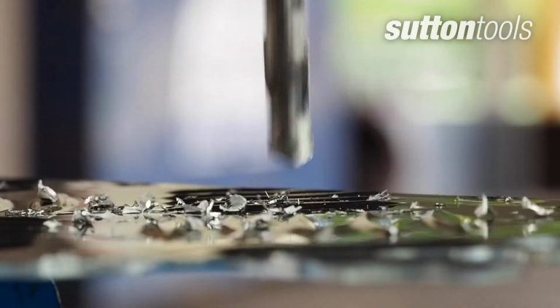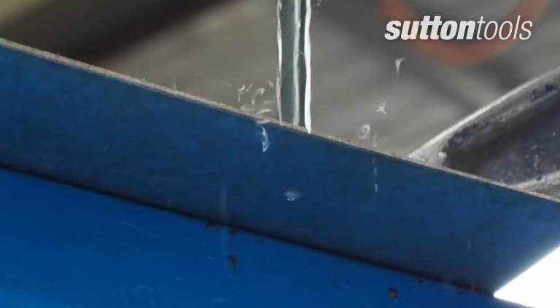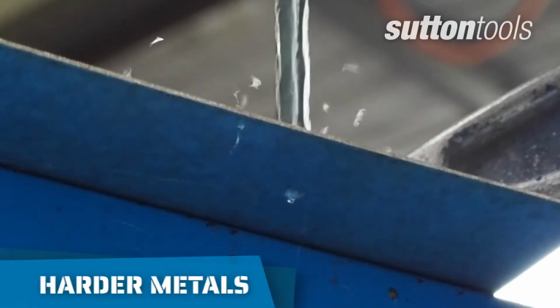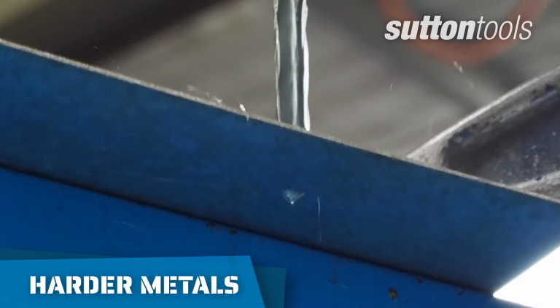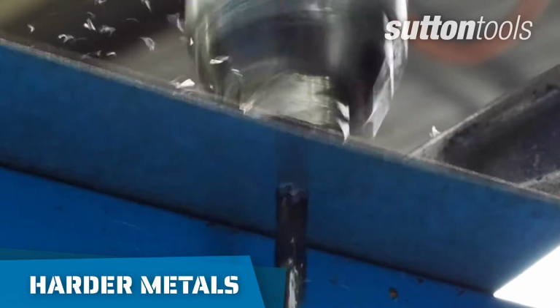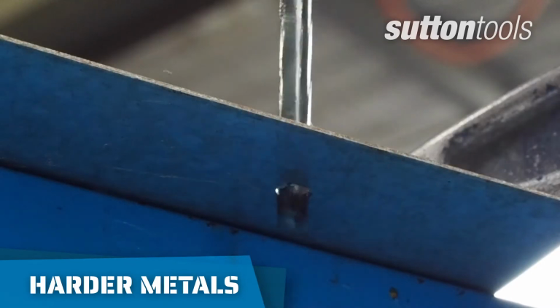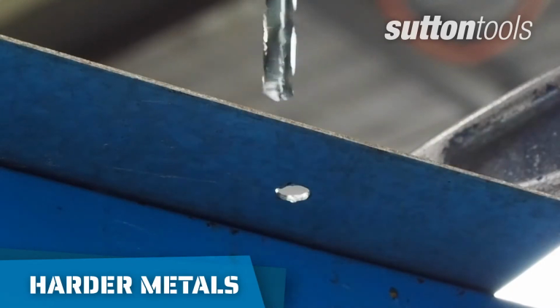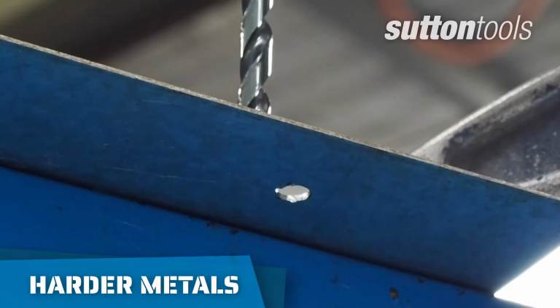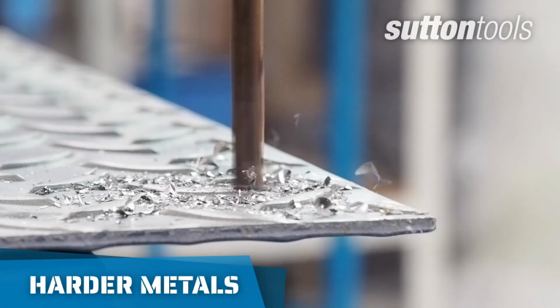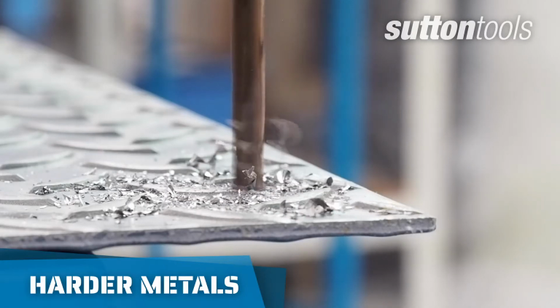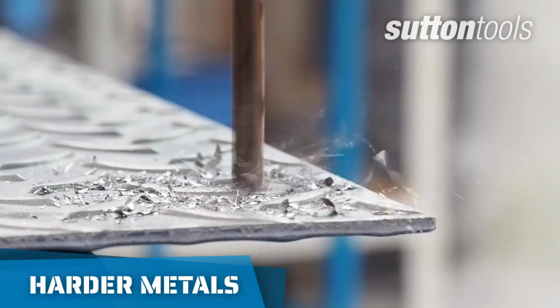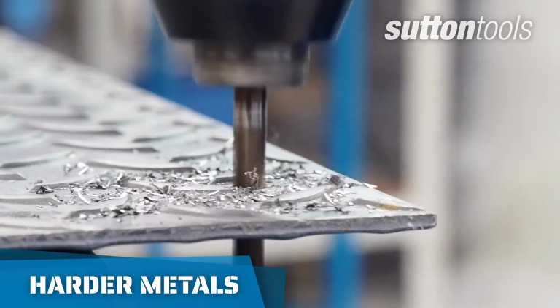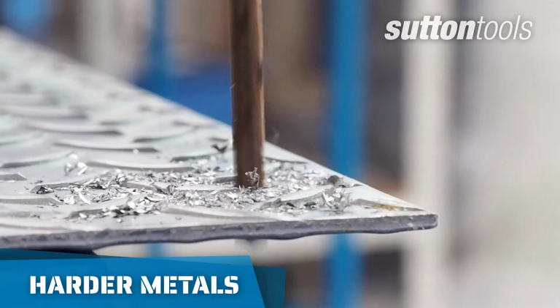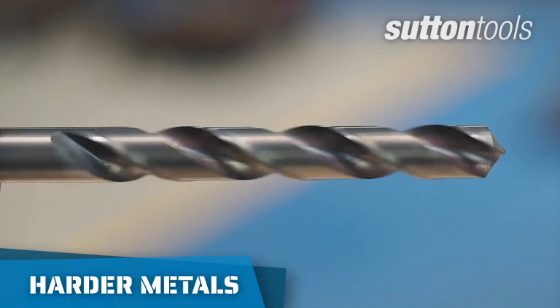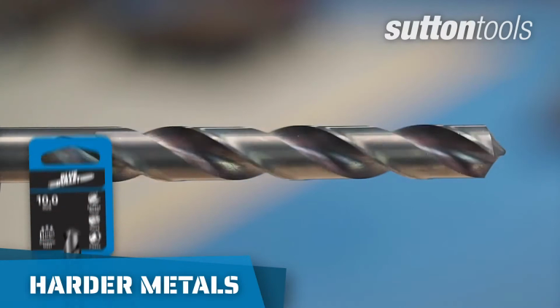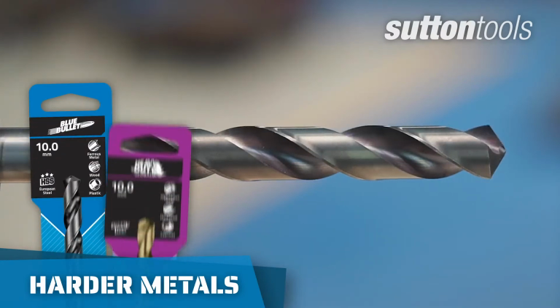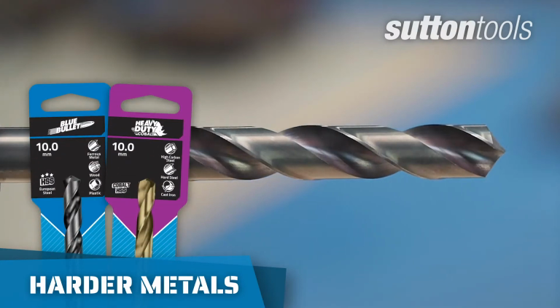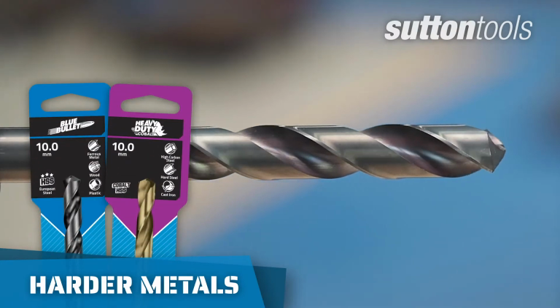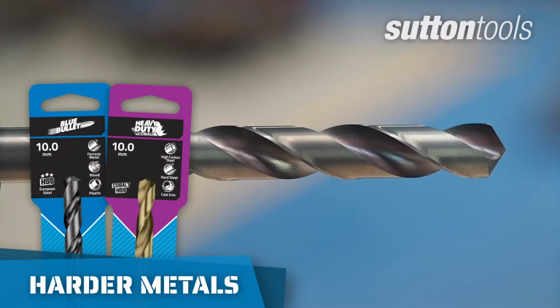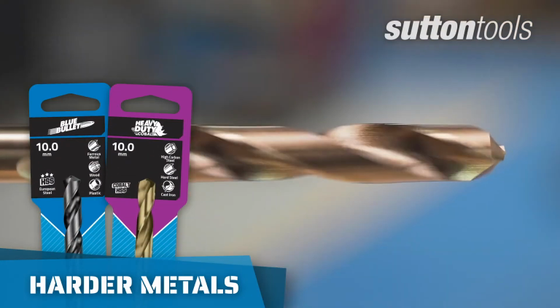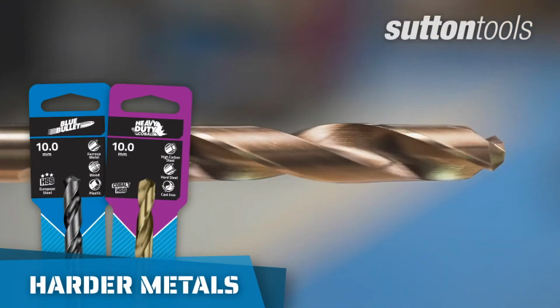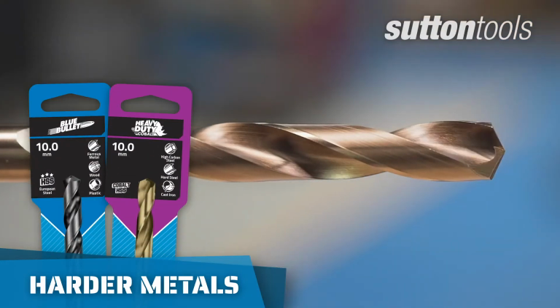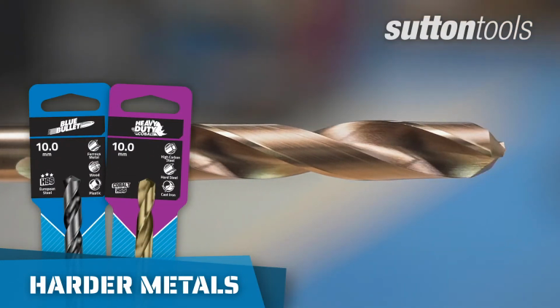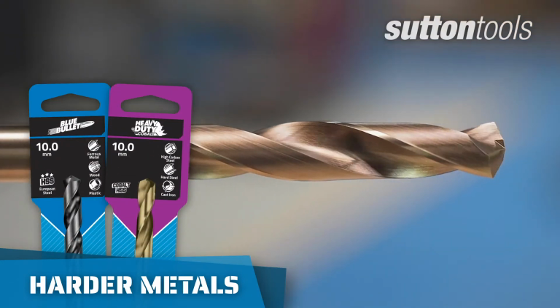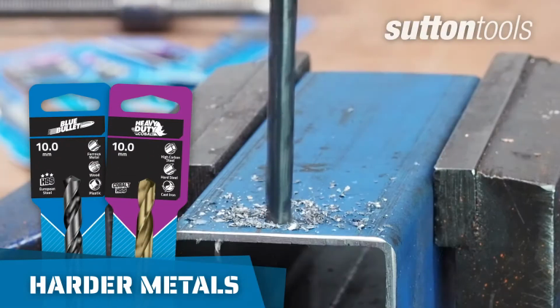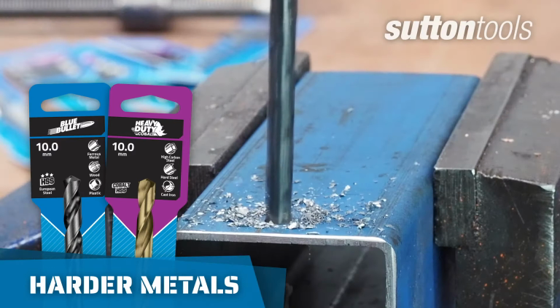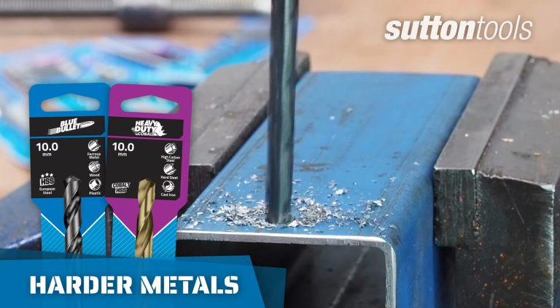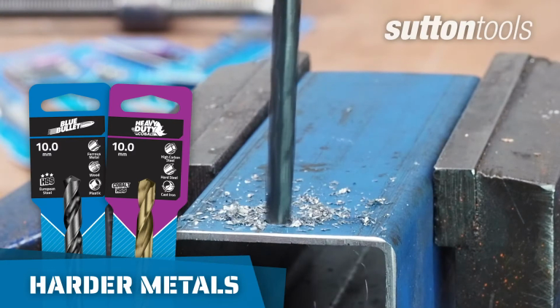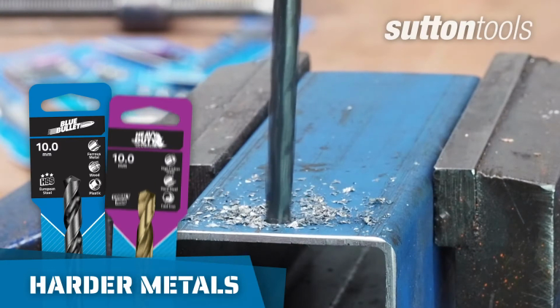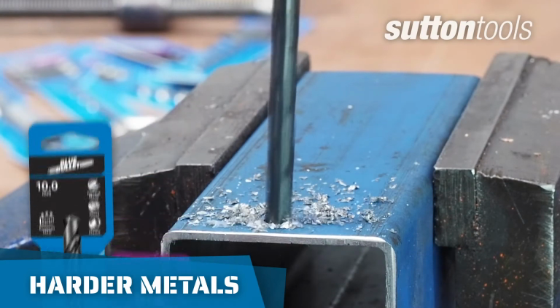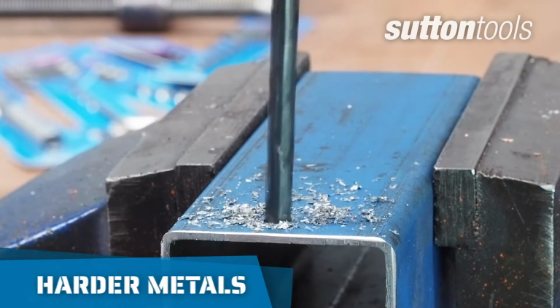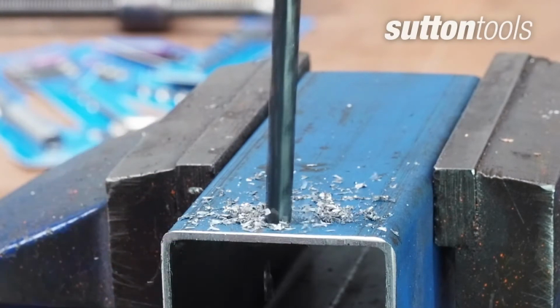But if you're working with more abrasive metals such as steel, cast iron and titanium, blue bullet or cobalt HSS drills have a much higher heat and wear resistance, making them more suitable for those harder drilling jobs.